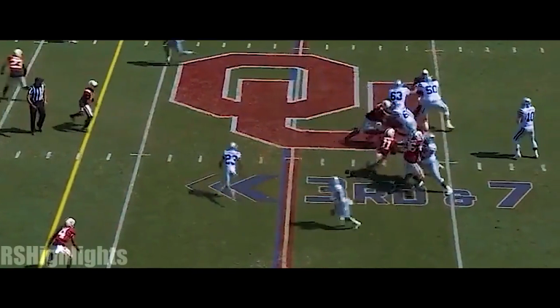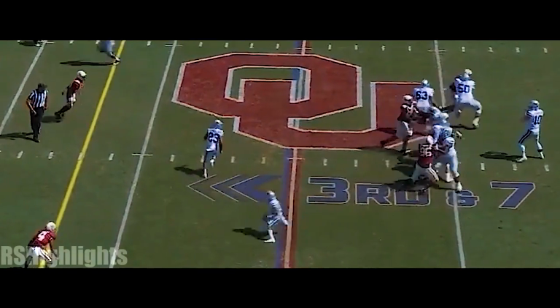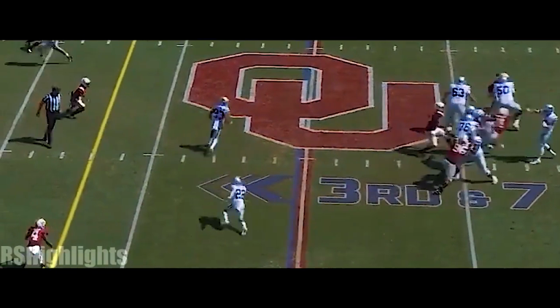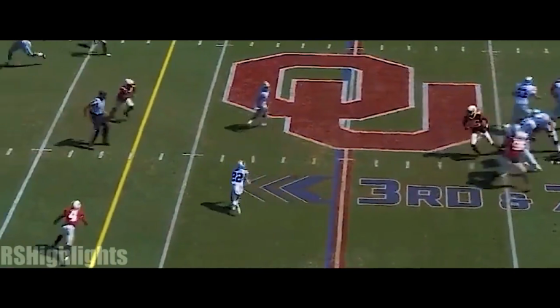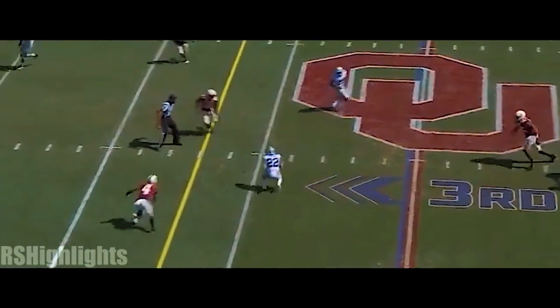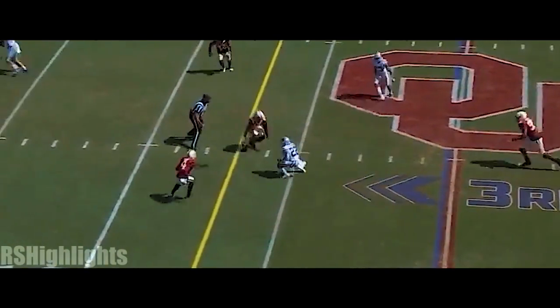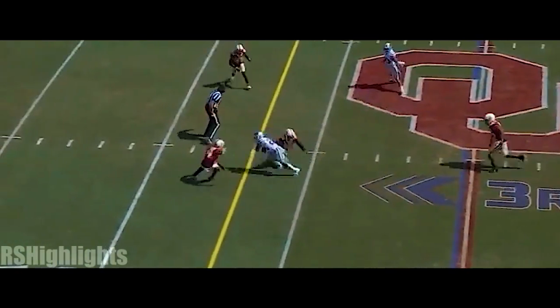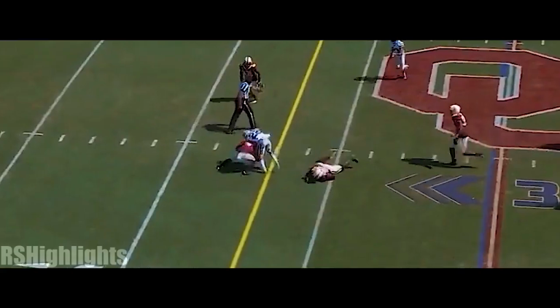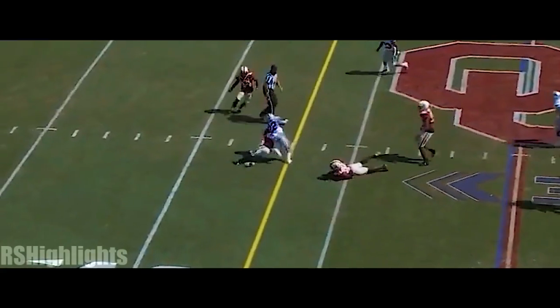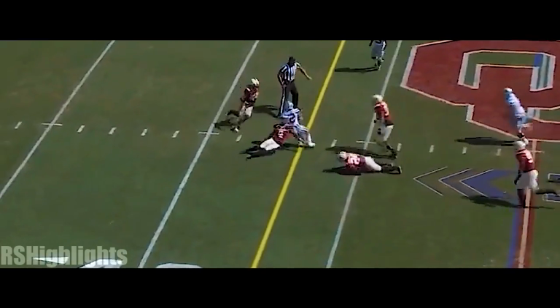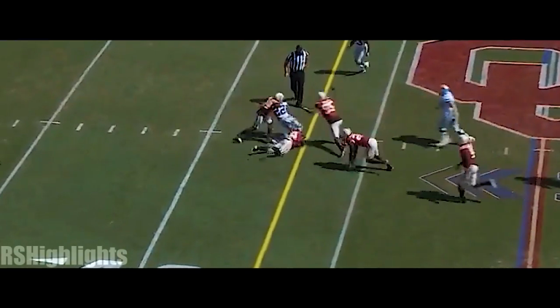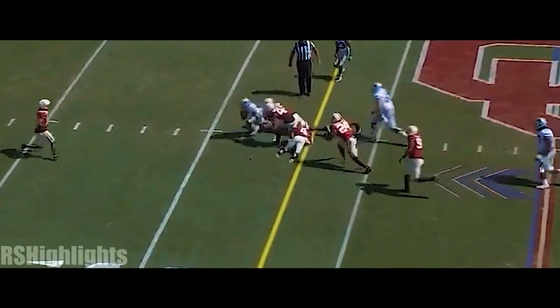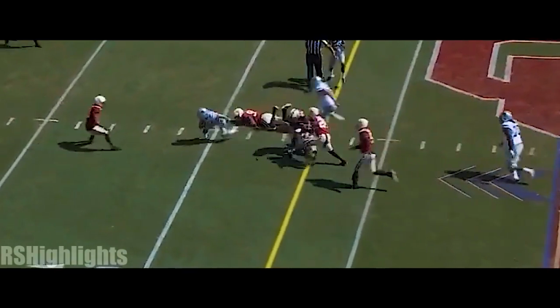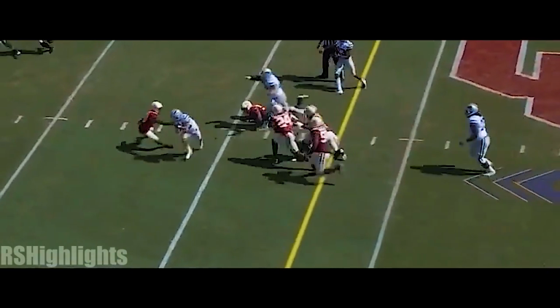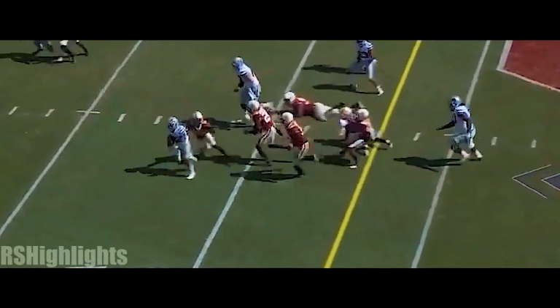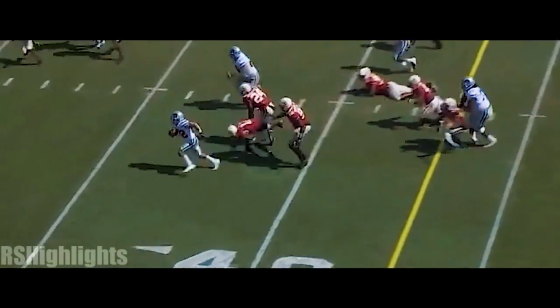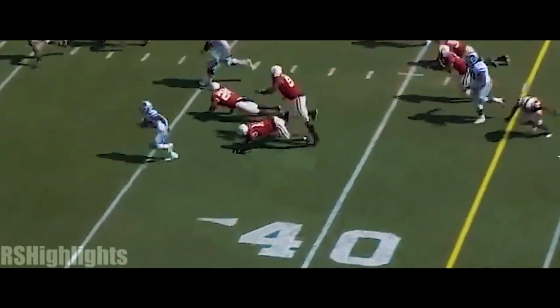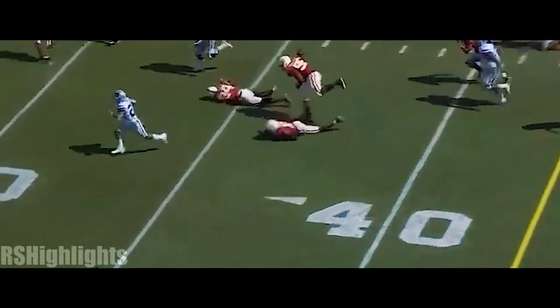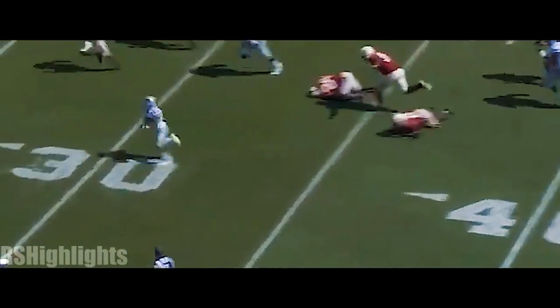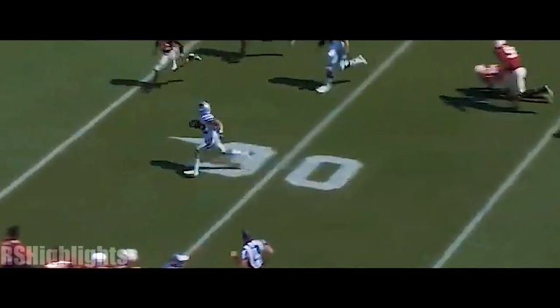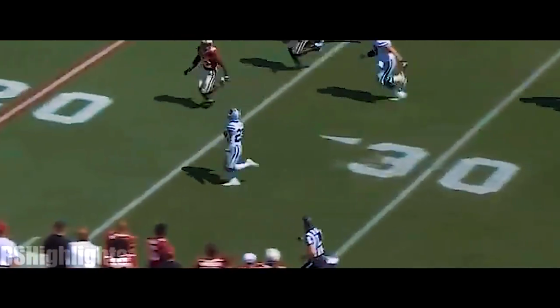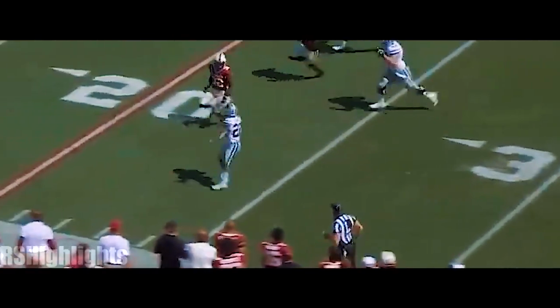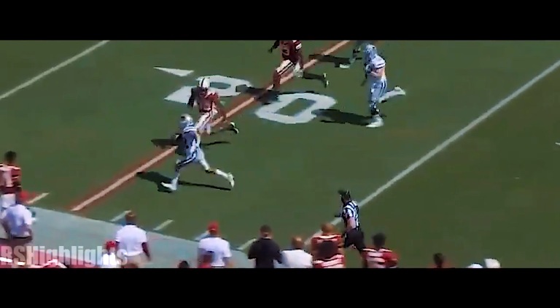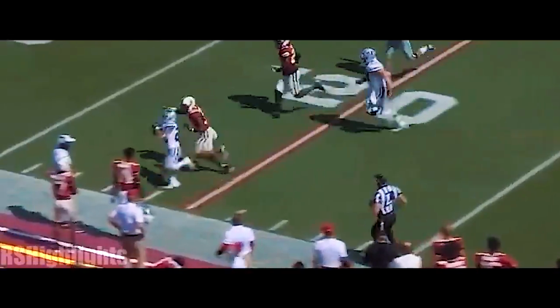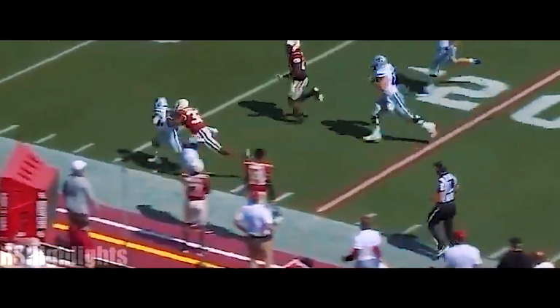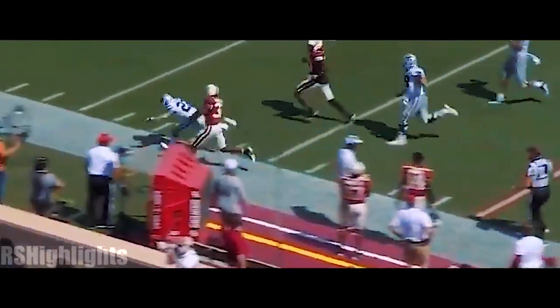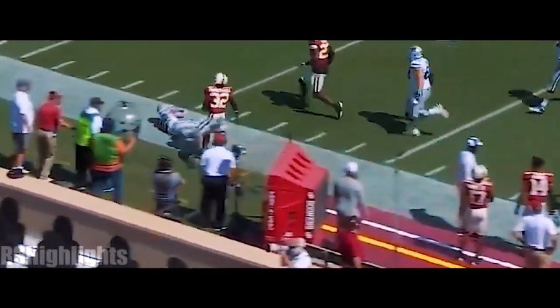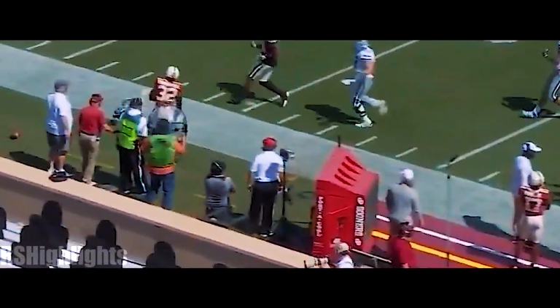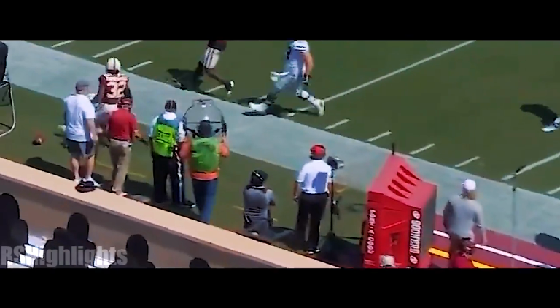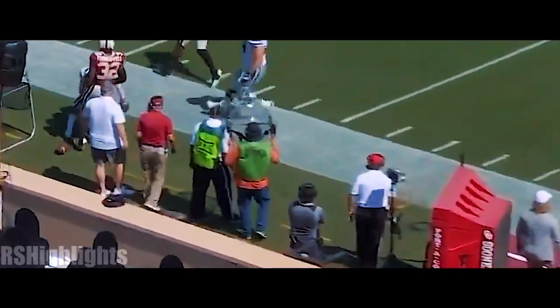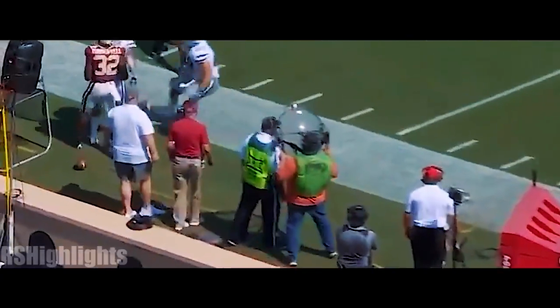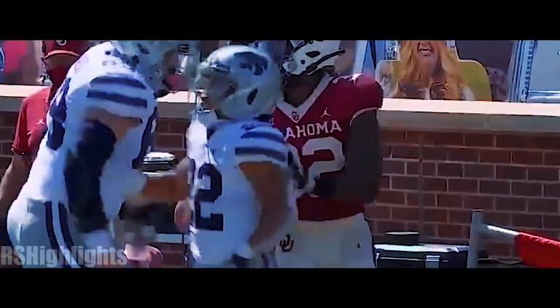Here's Thompson looking underneath, and guess who? It's Deuce! Again, Deuce Vaughn!